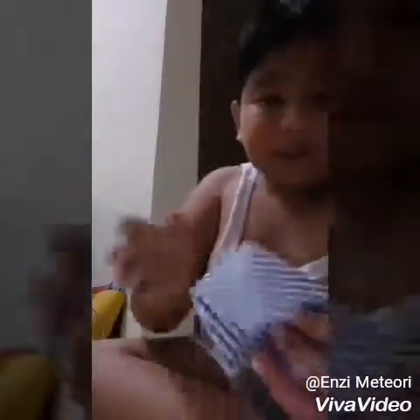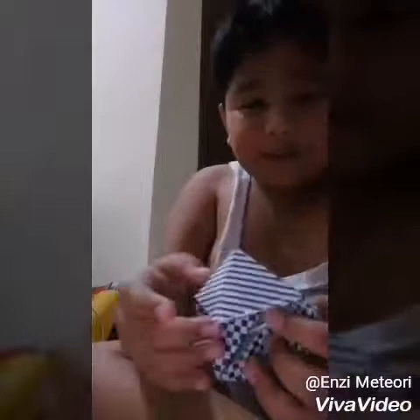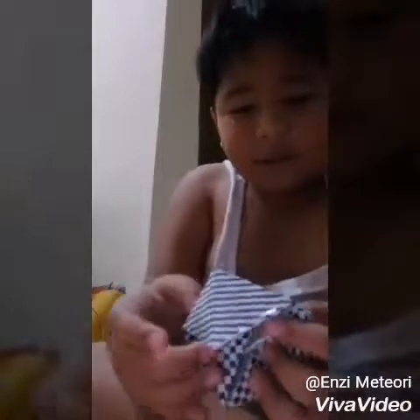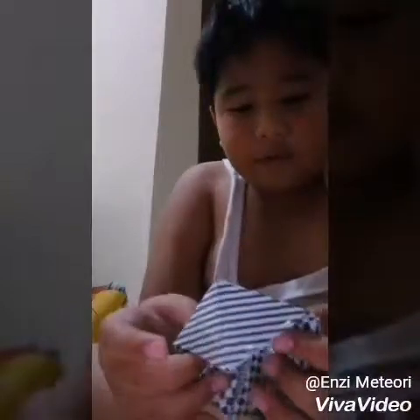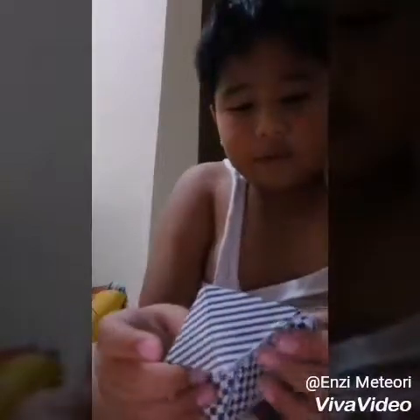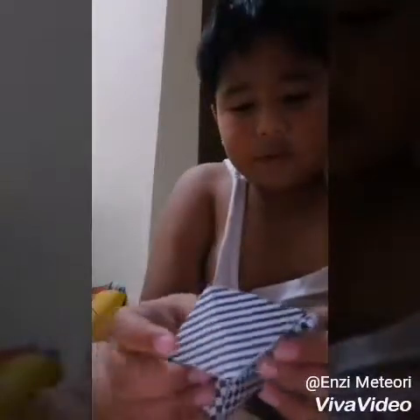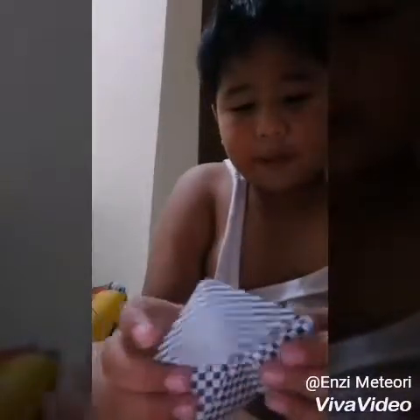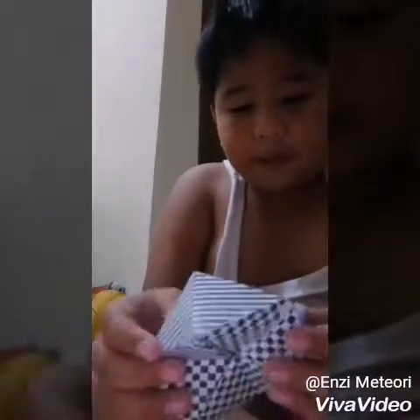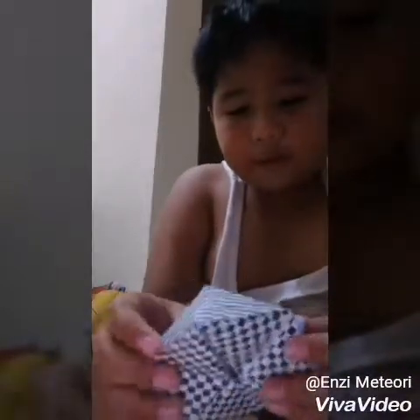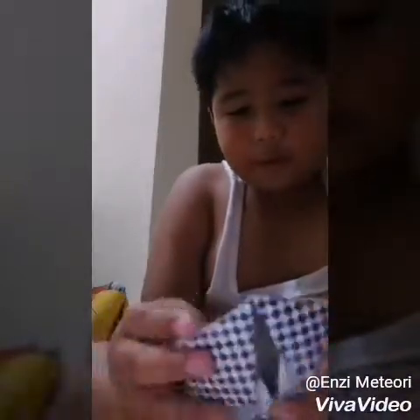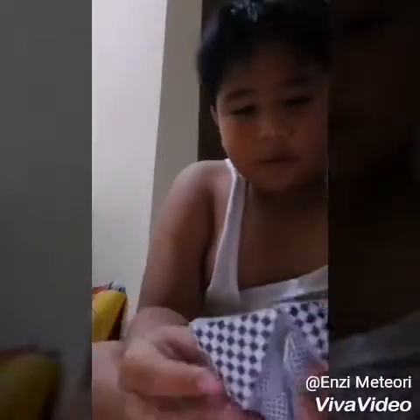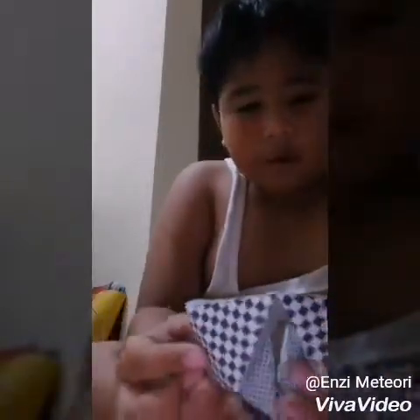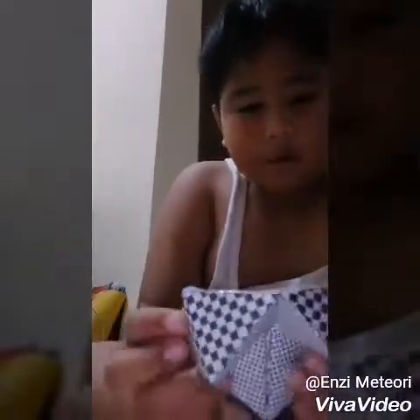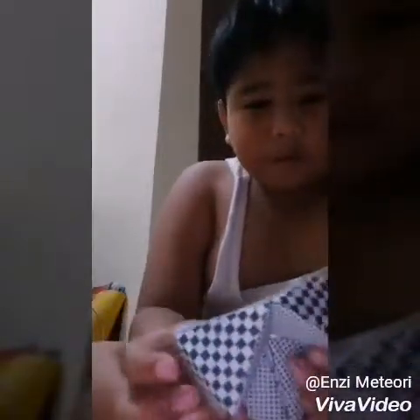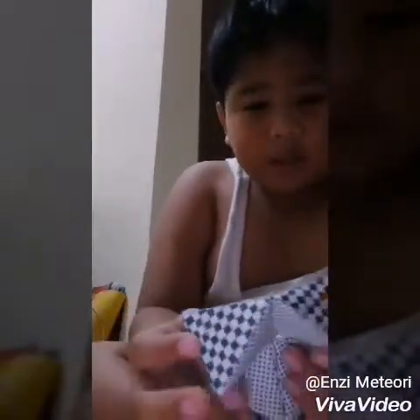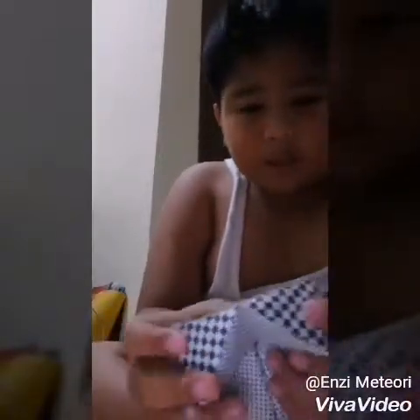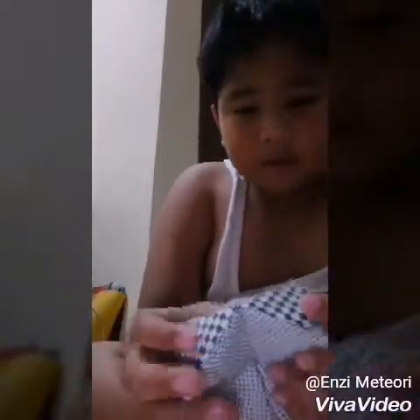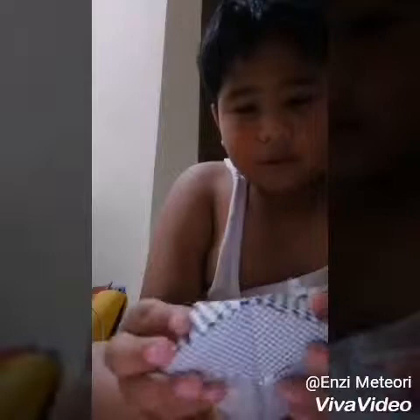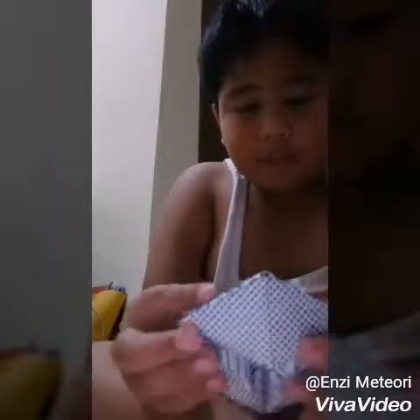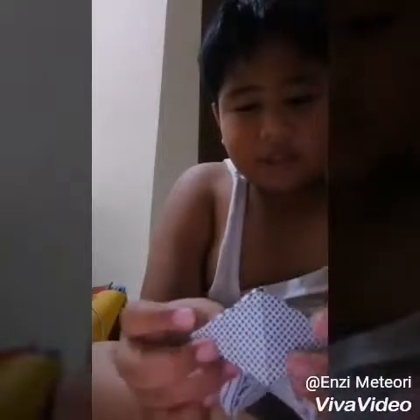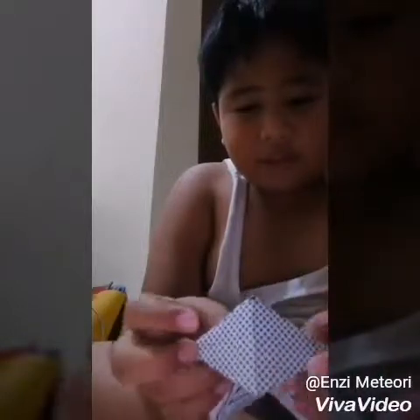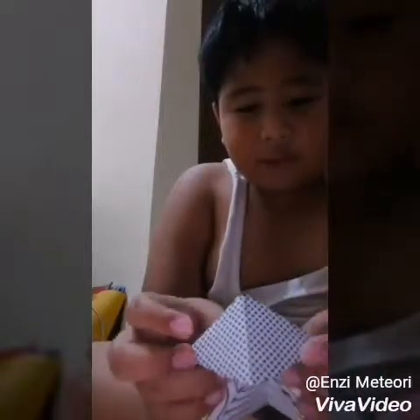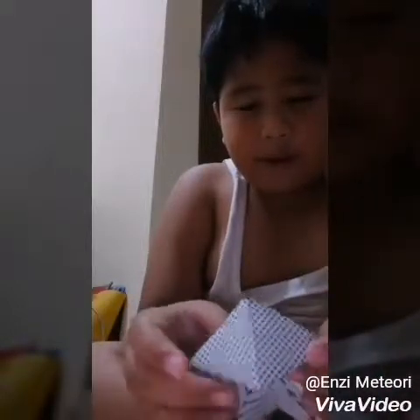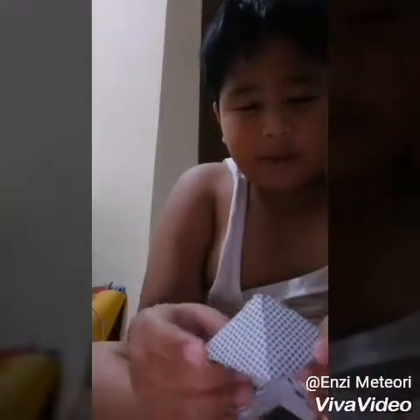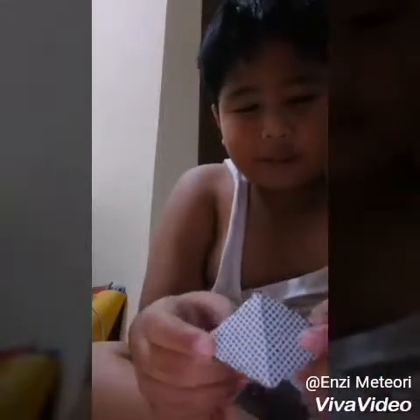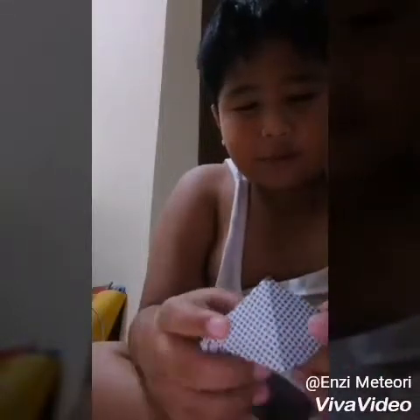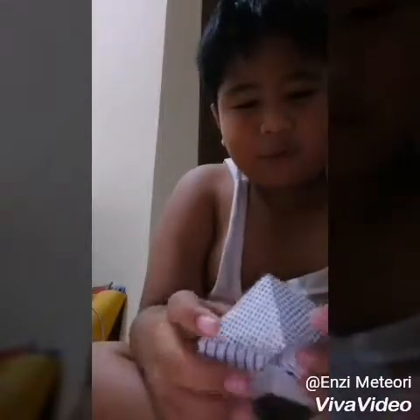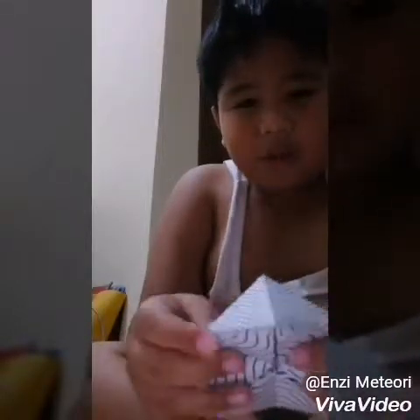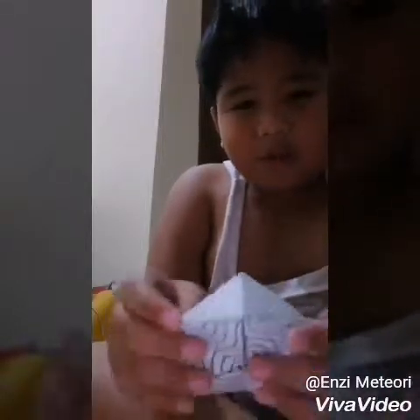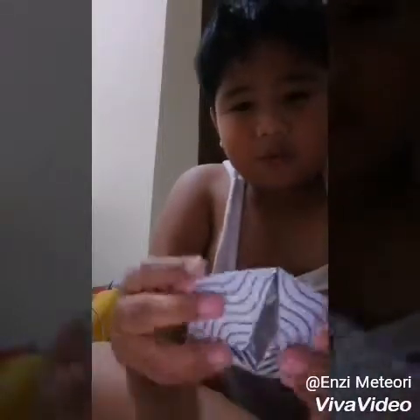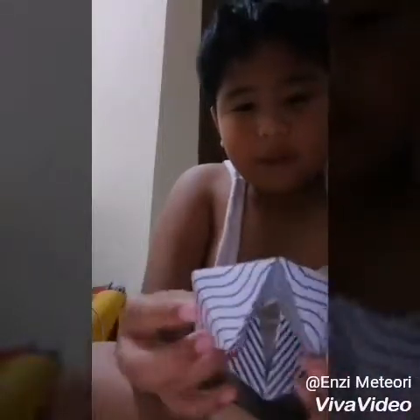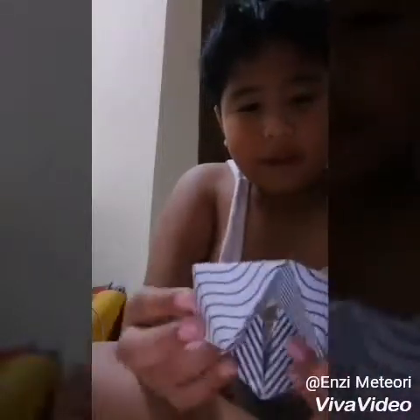That doesn't look very clear. This one takes forever — this one takes like 35 million moves to get it back.